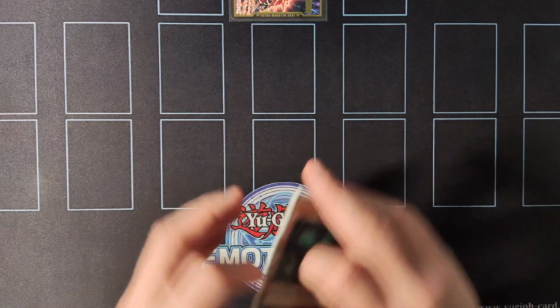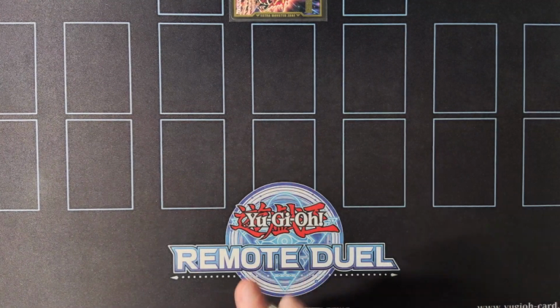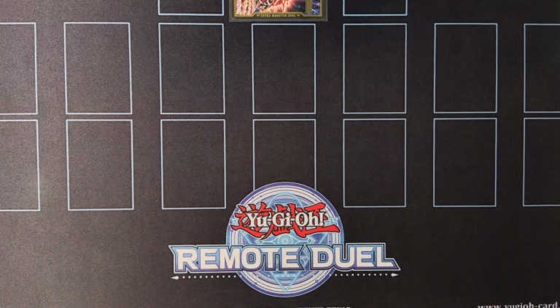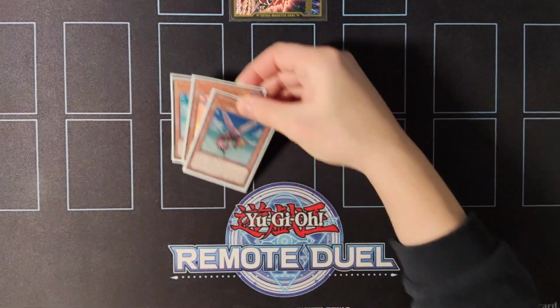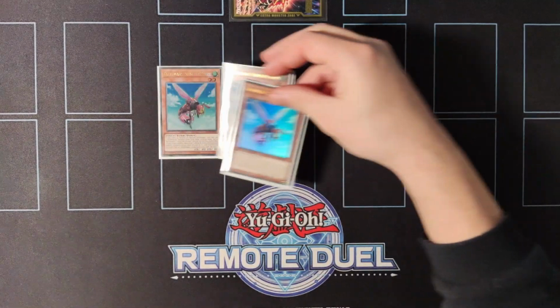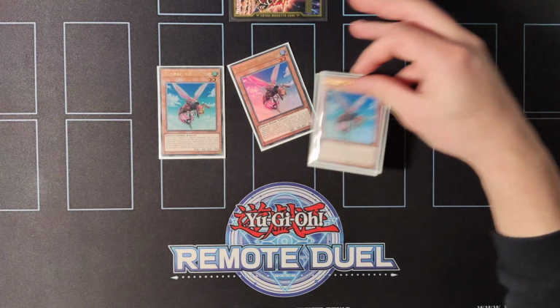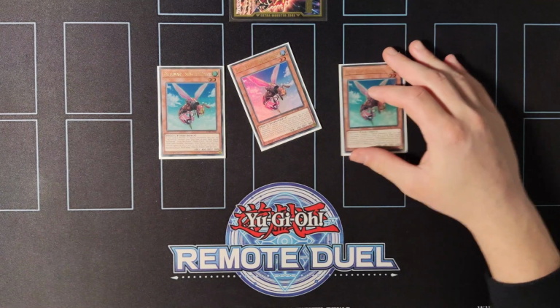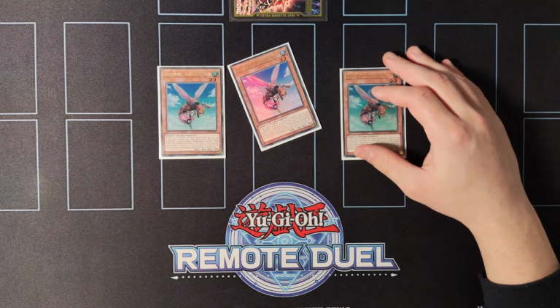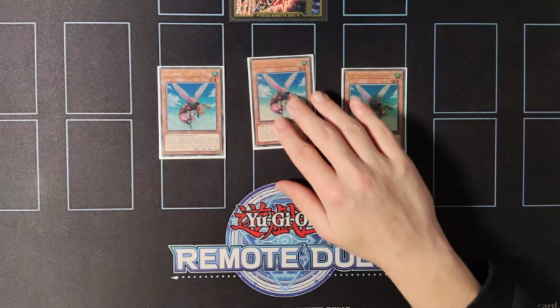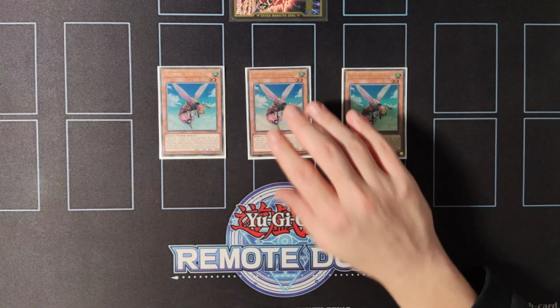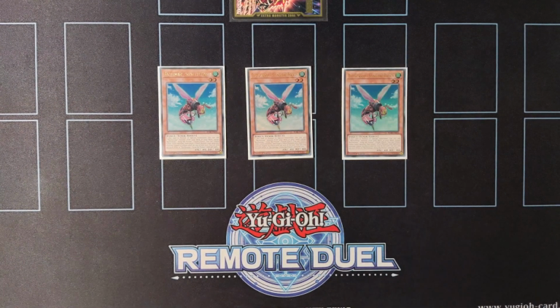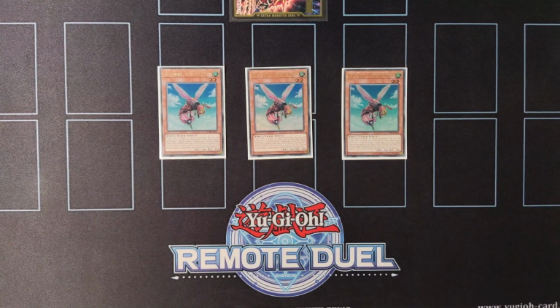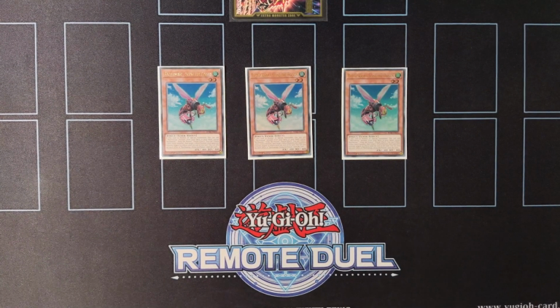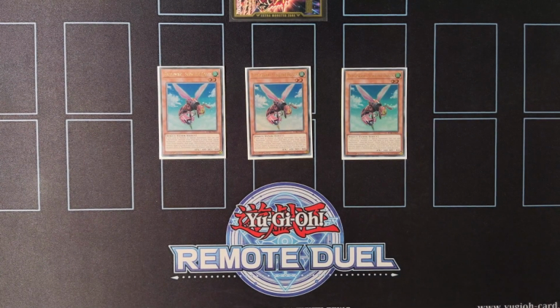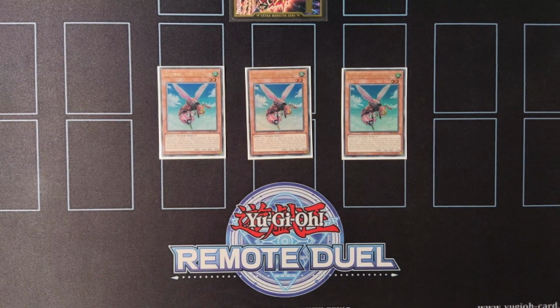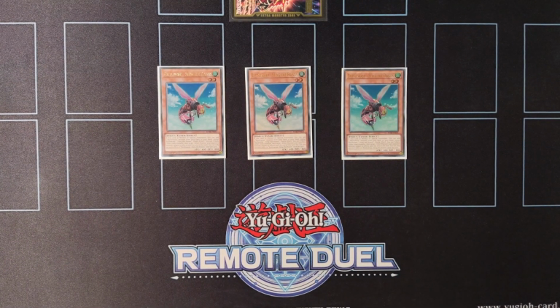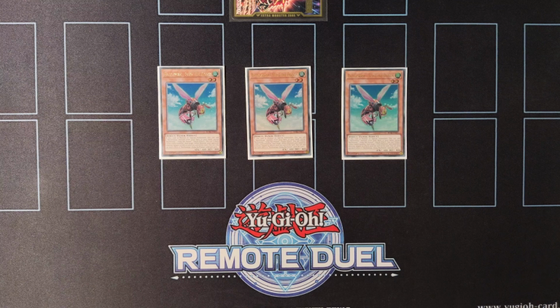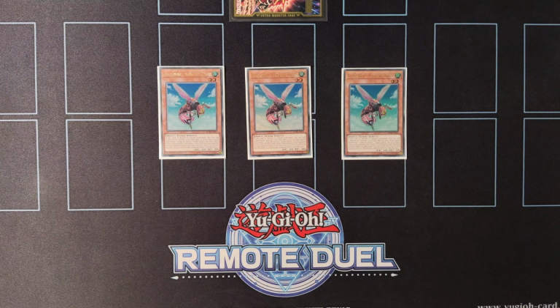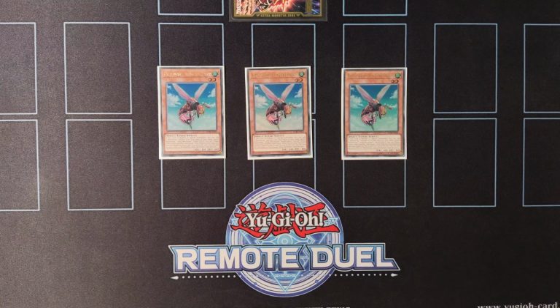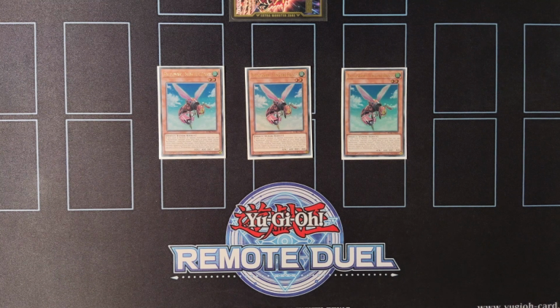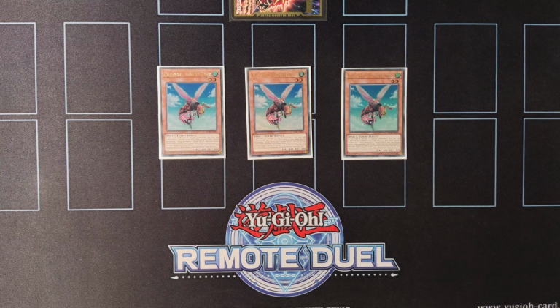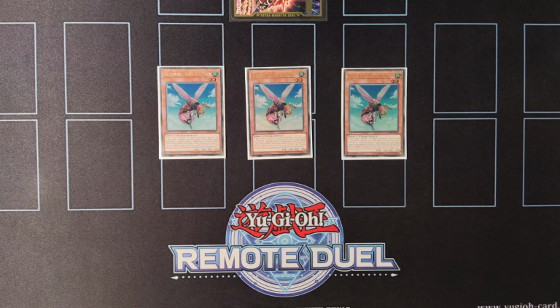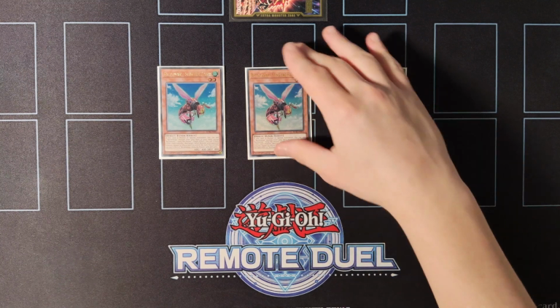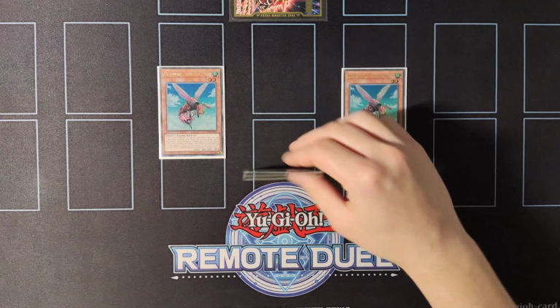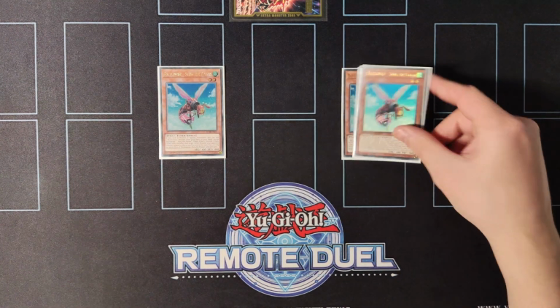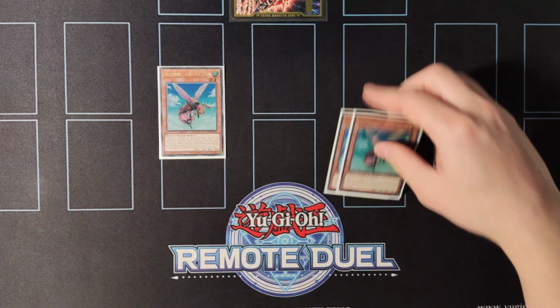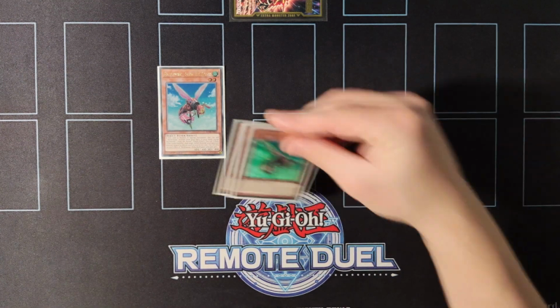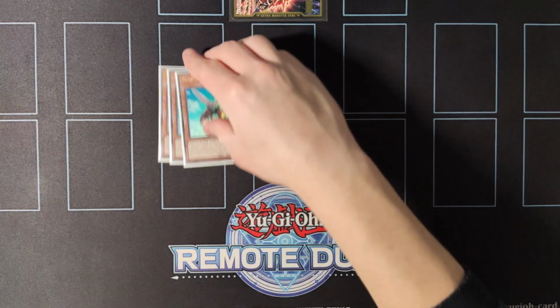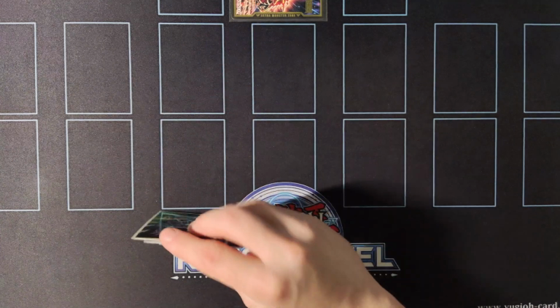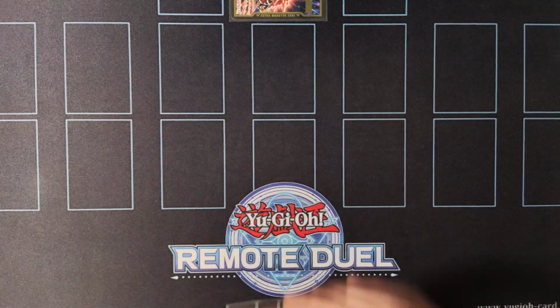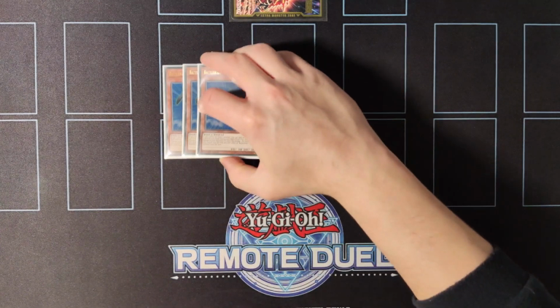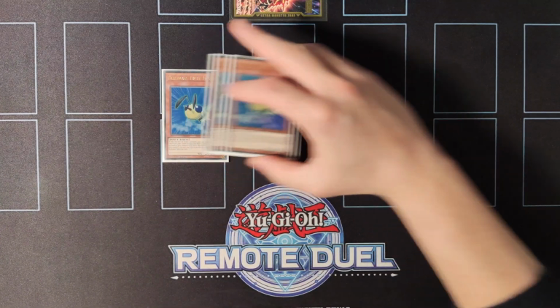Moving on to the last package, we're playing triple copies of Battlewasp Sting the Poison. This card is amazing because on summon it allows you to search for another Battlewasp, and while on the field you can tribute another insect to negate one monster effect on the field. Definitely one of the best starters or extenders that you can have.